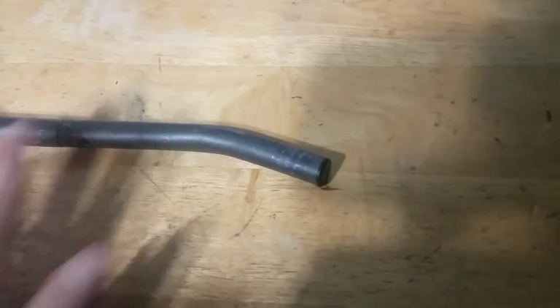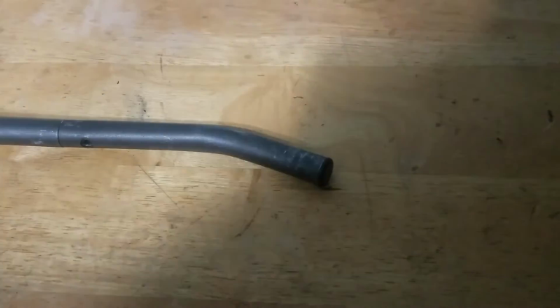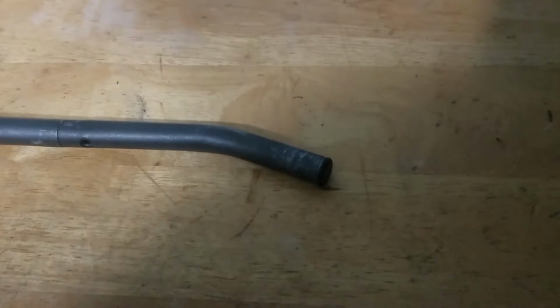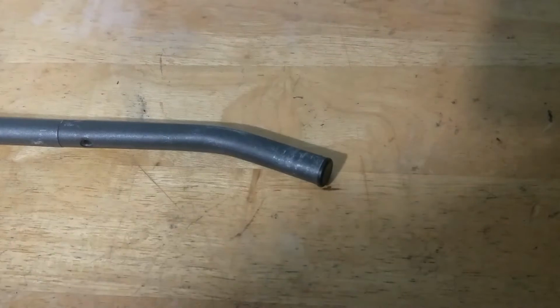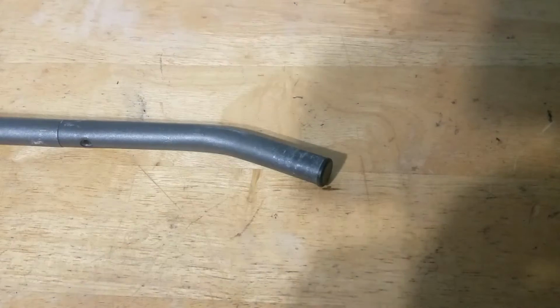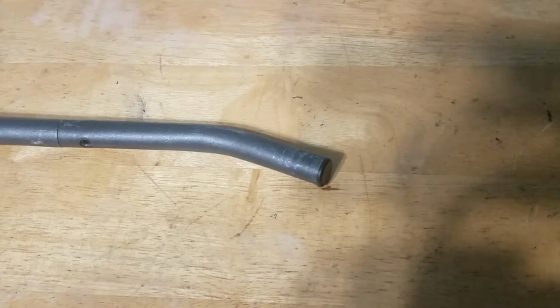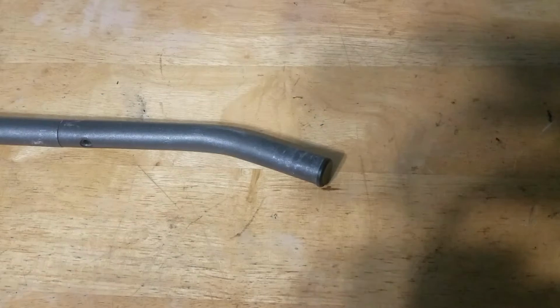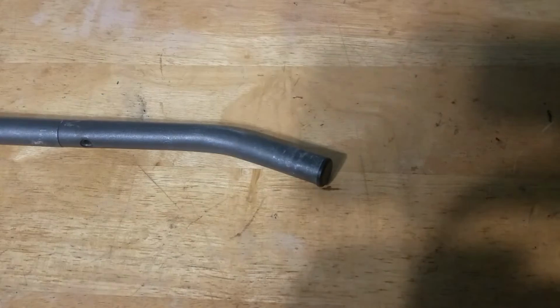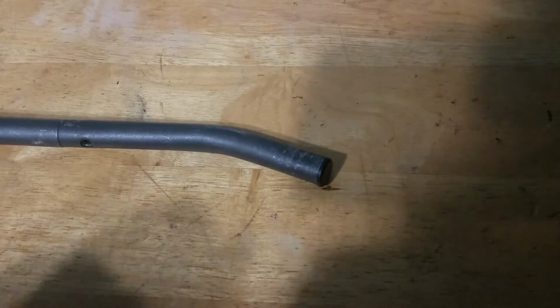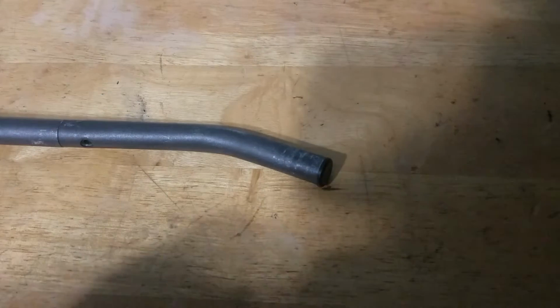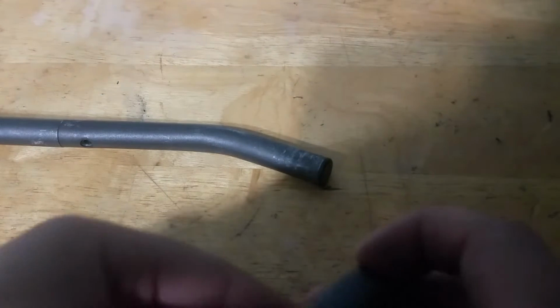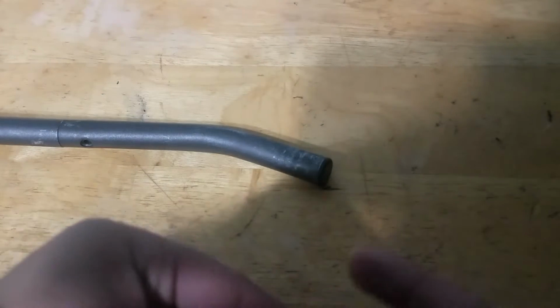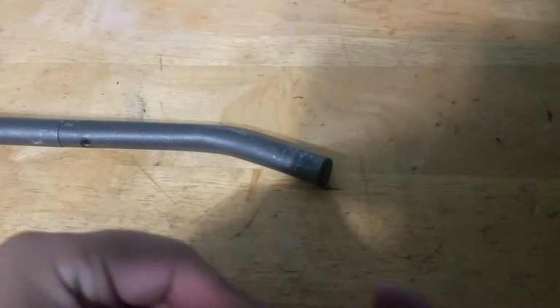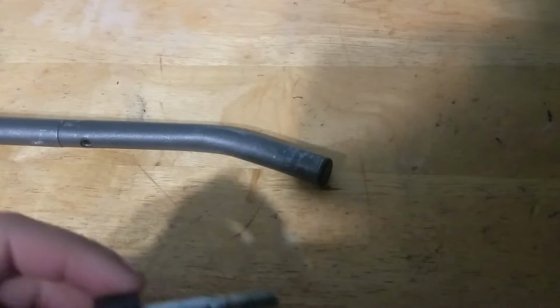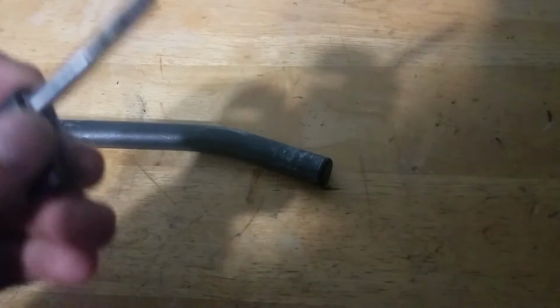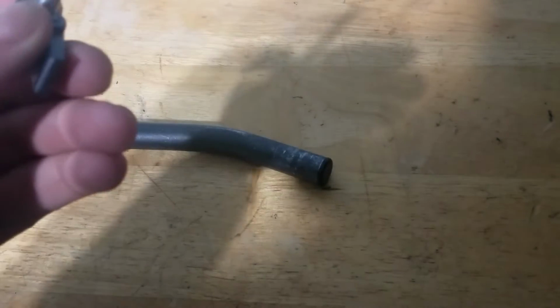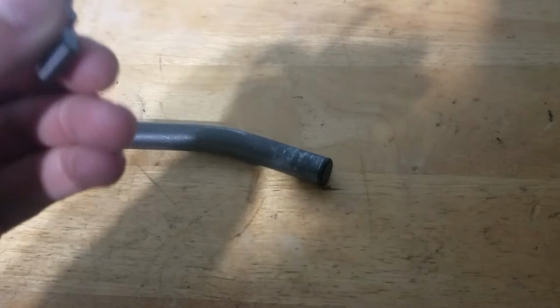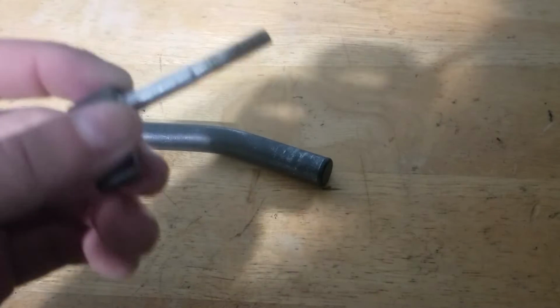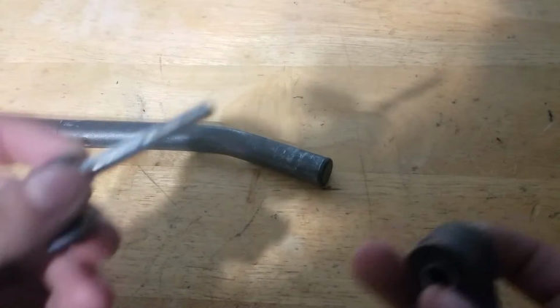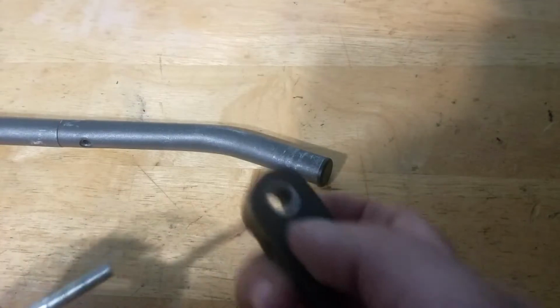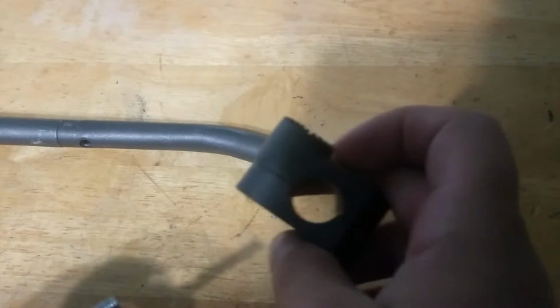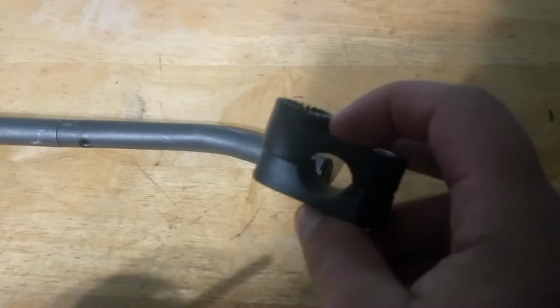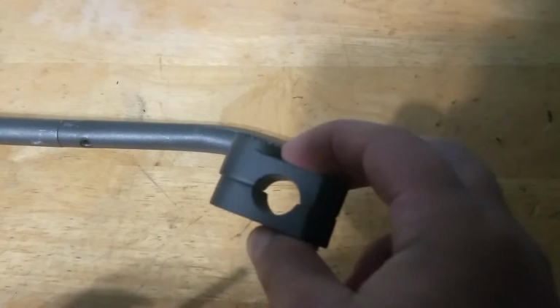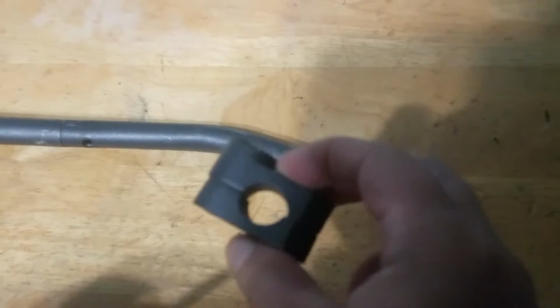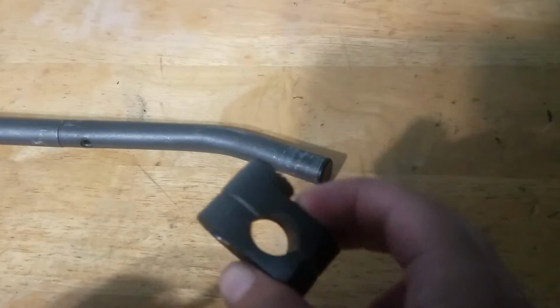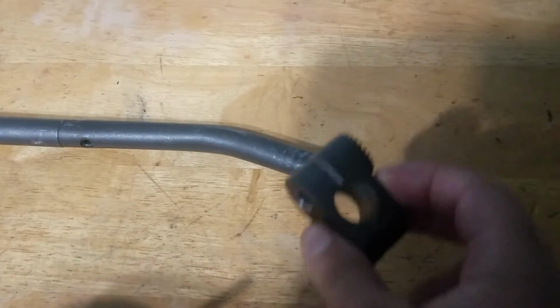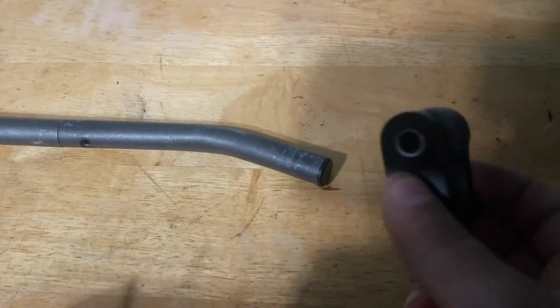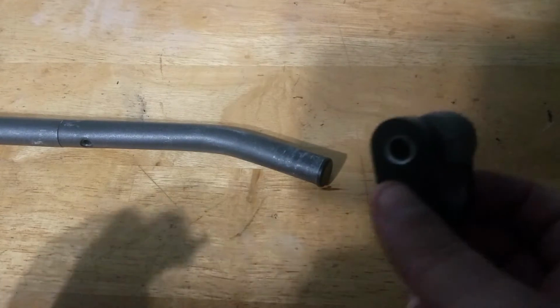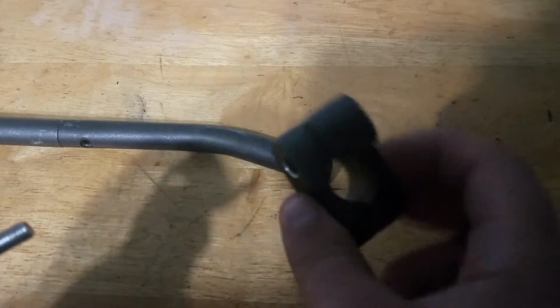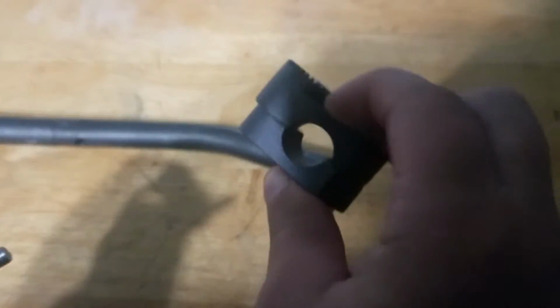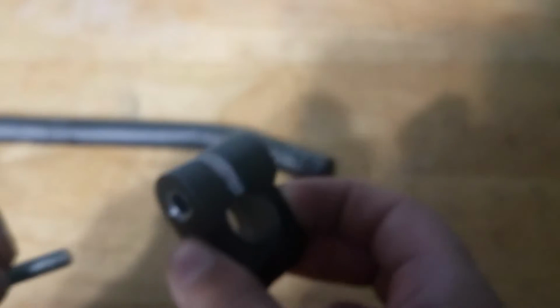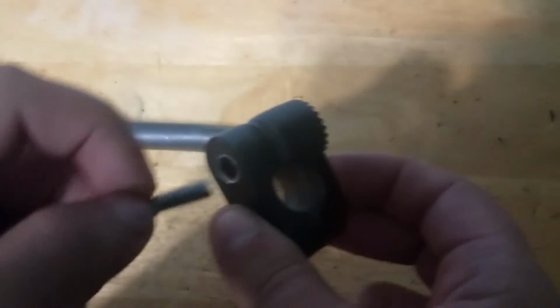Grab your handle like so and make sure you have the hardware. Put the screw onto this piece — onto this handle piece like so.